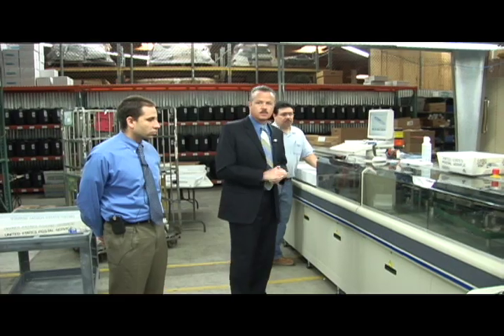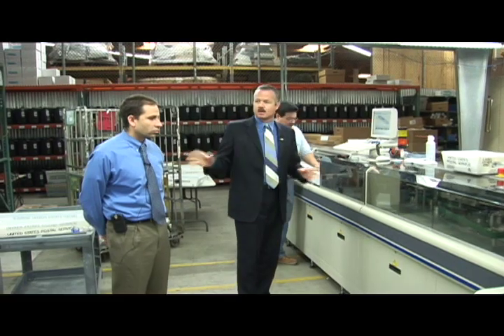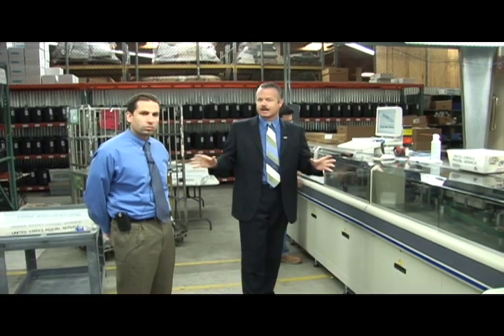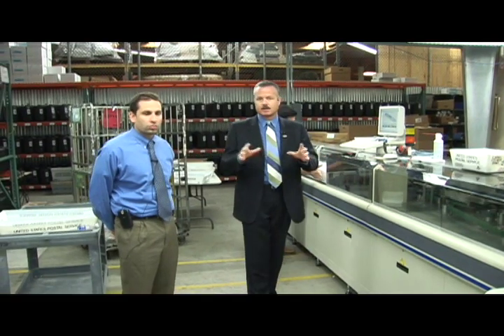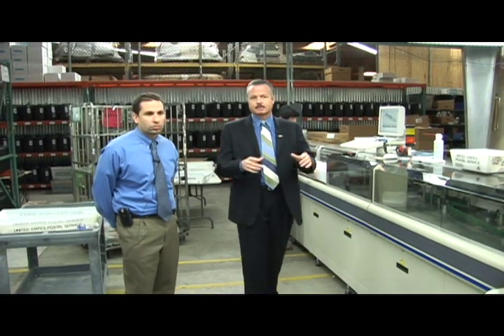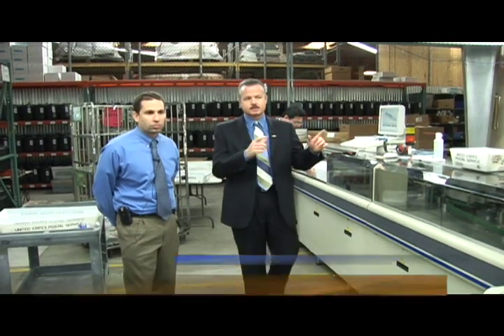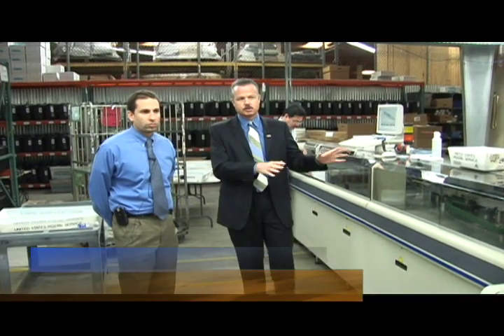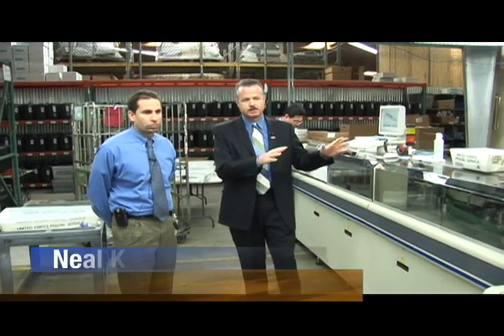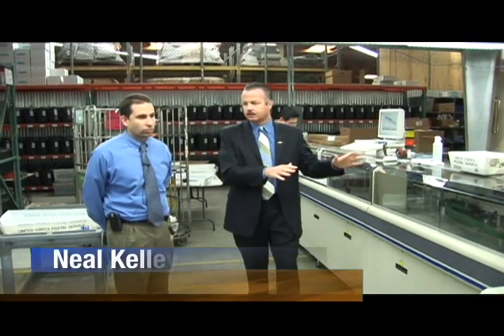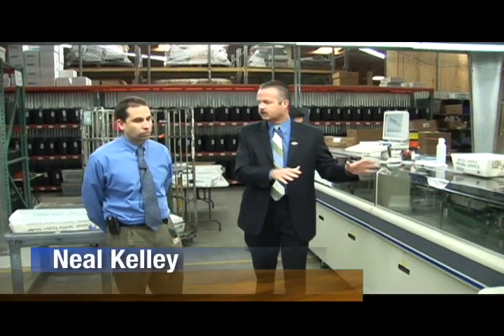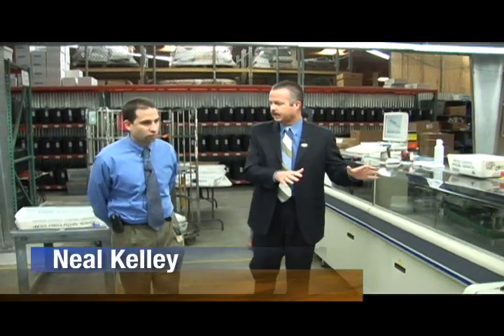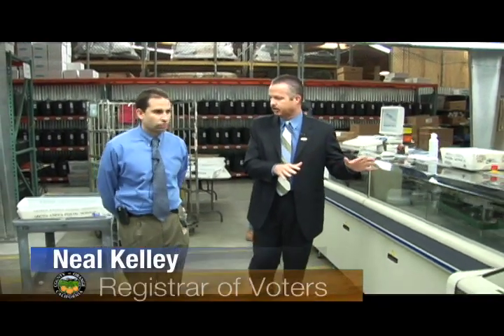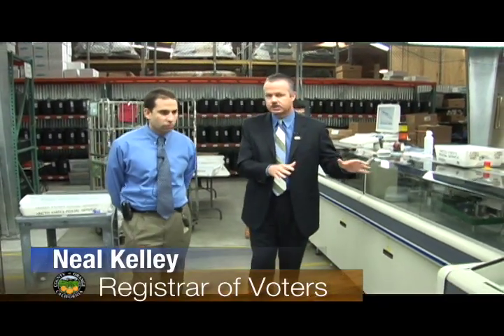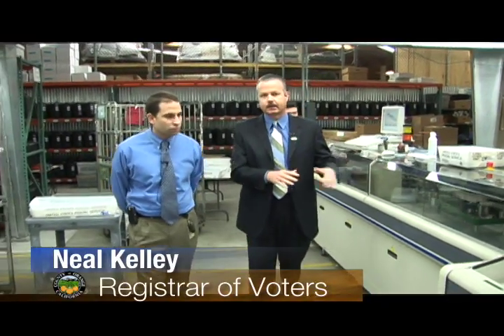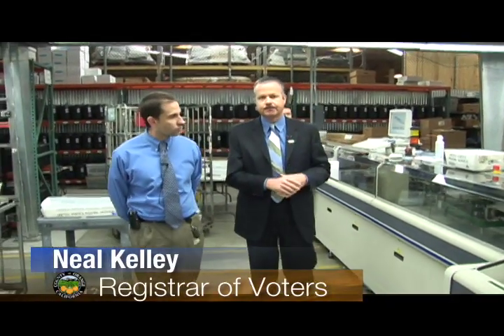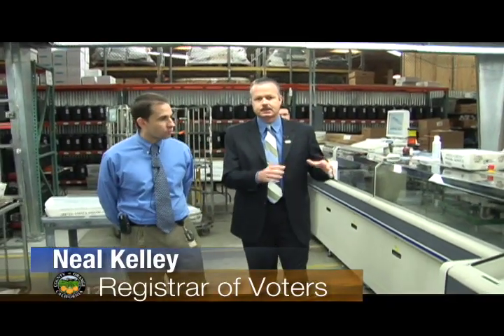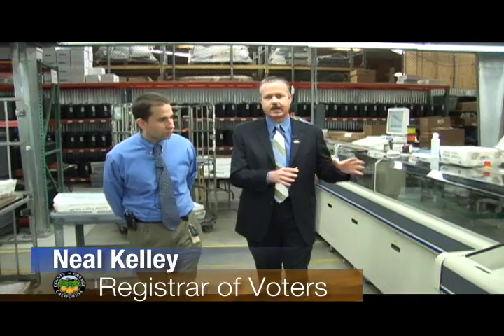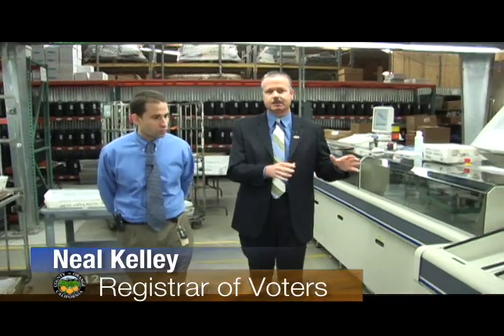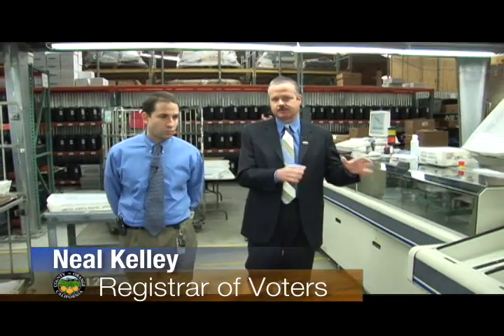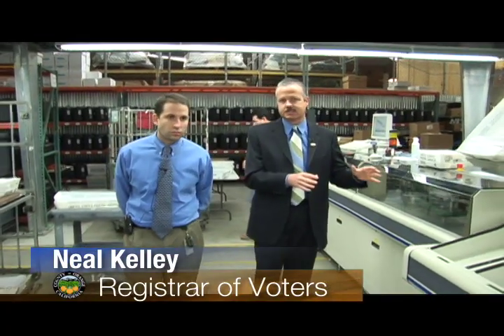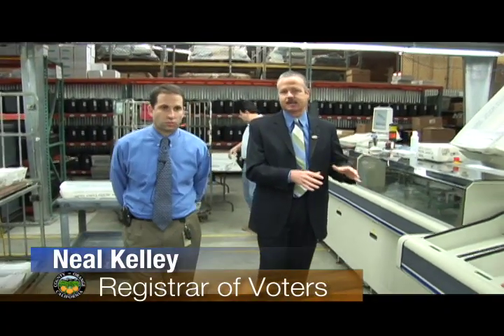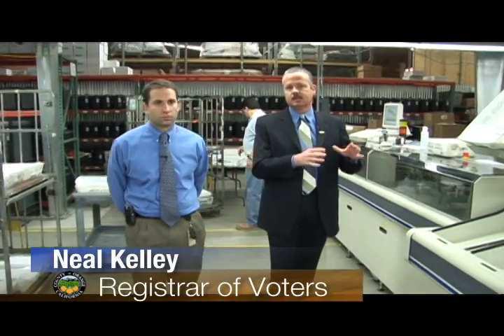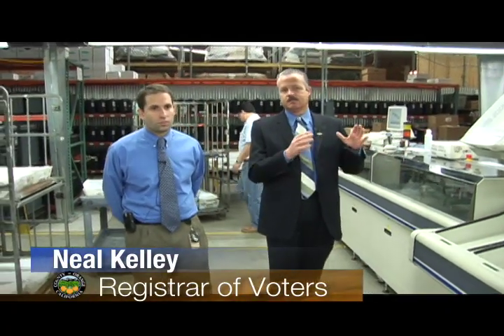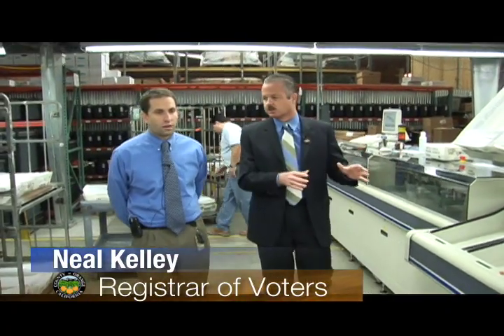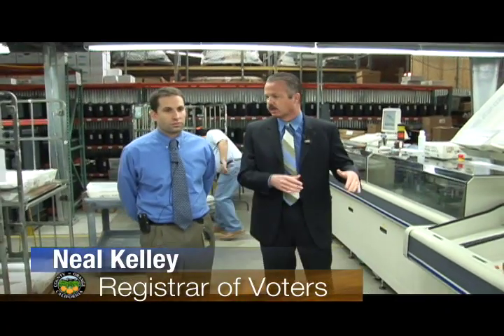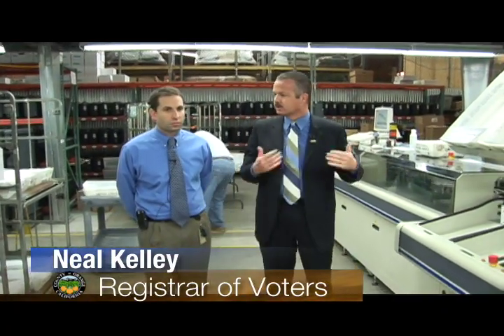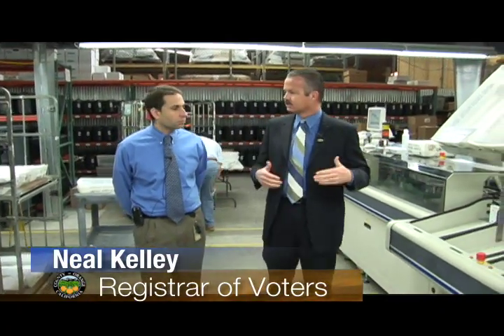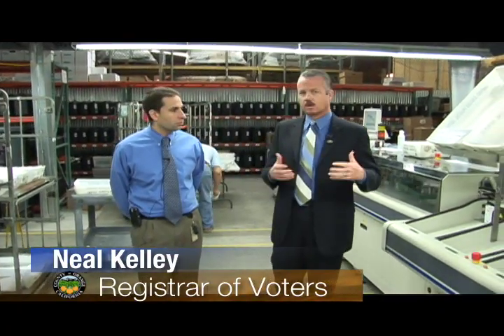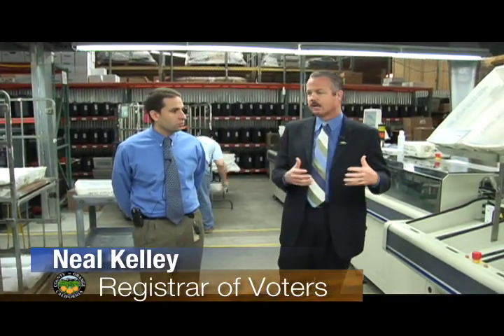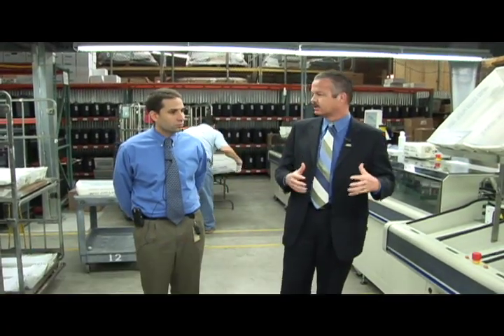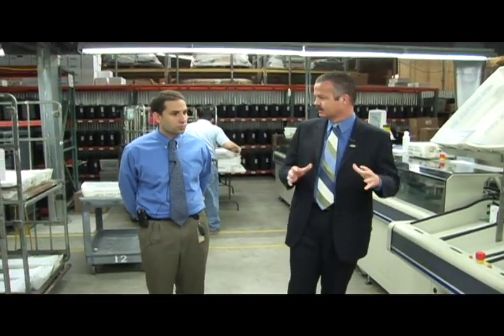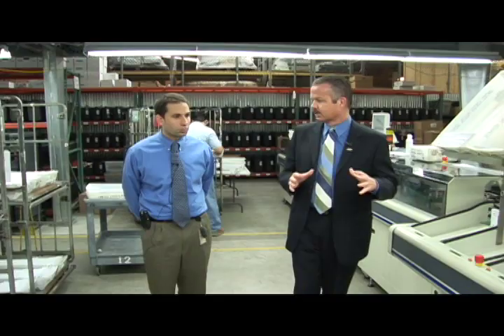We talked in task laws about this new piece of equipment that we got here in Orange County. This is a high-speed 56-pocket mail sorter, and we're using it to sort ballots for this election.